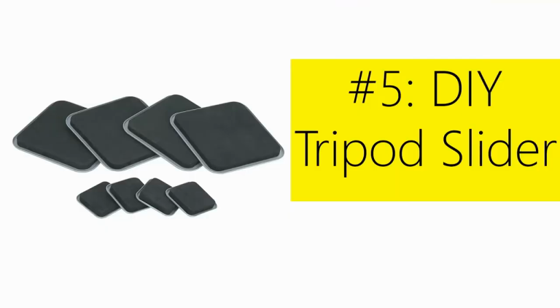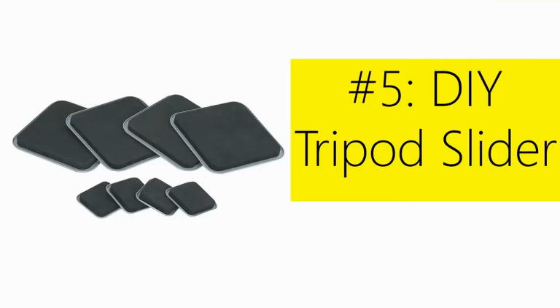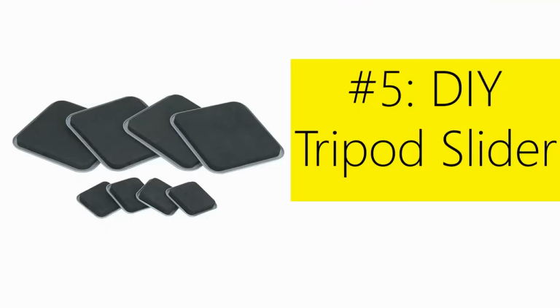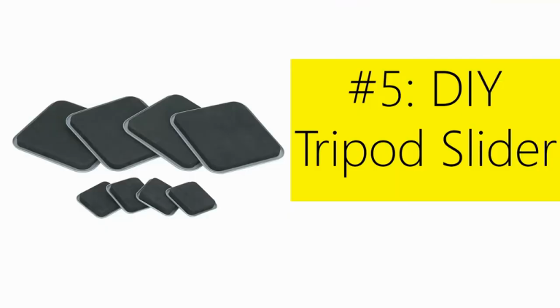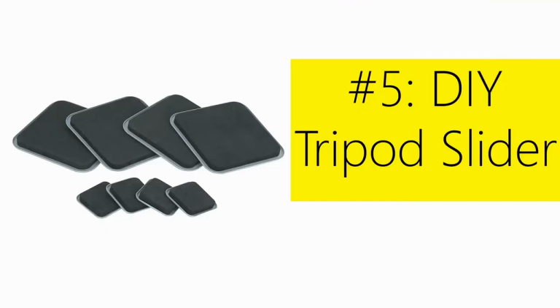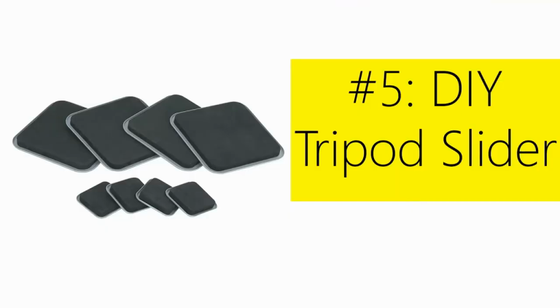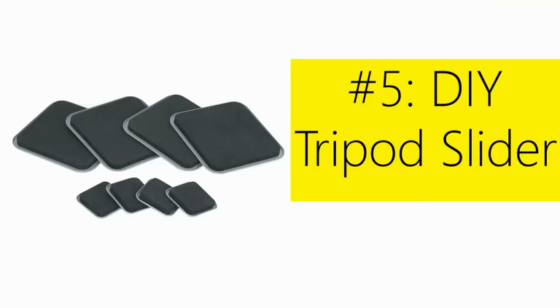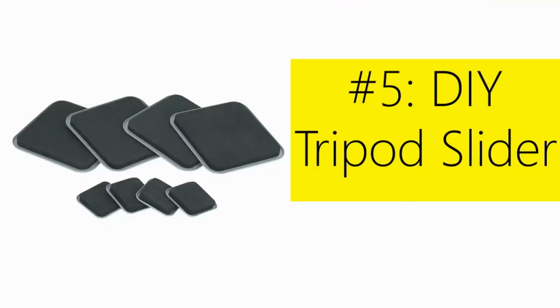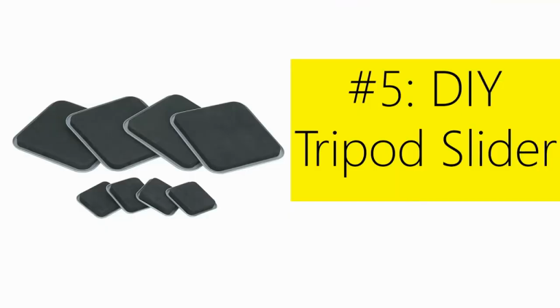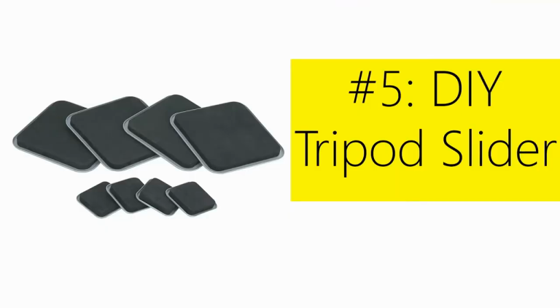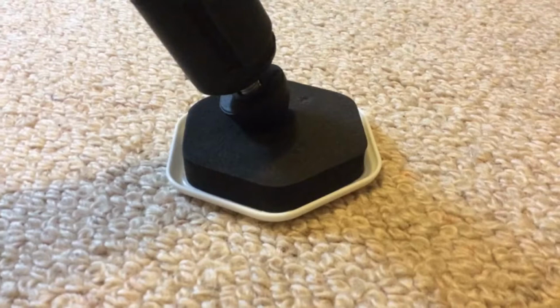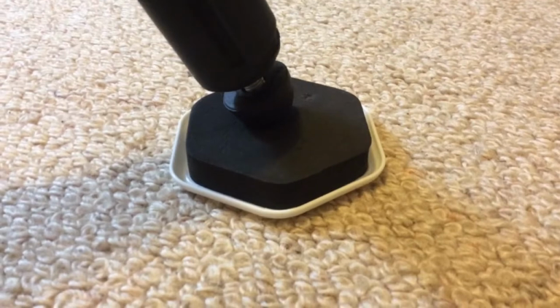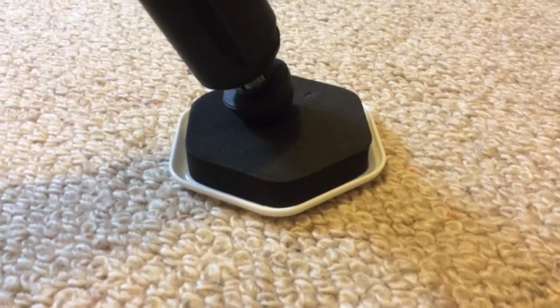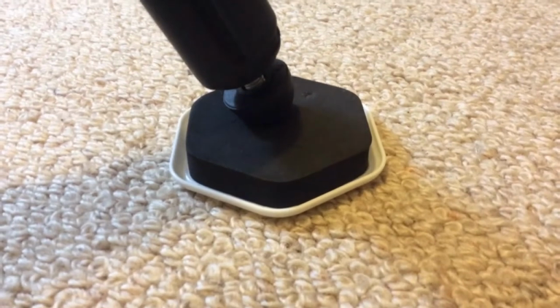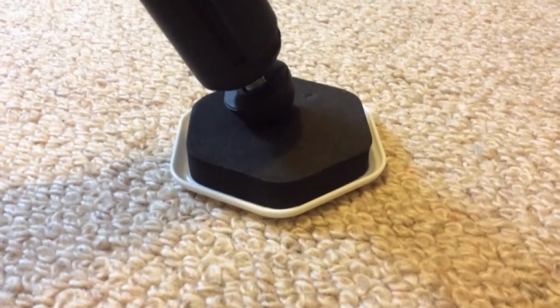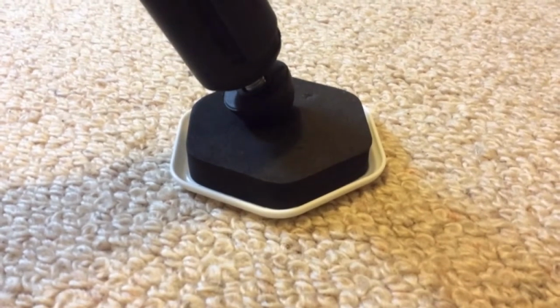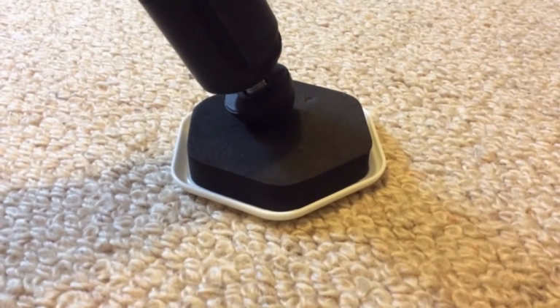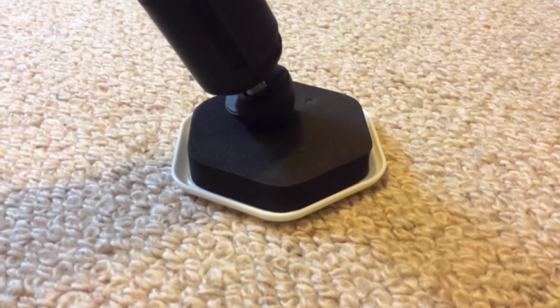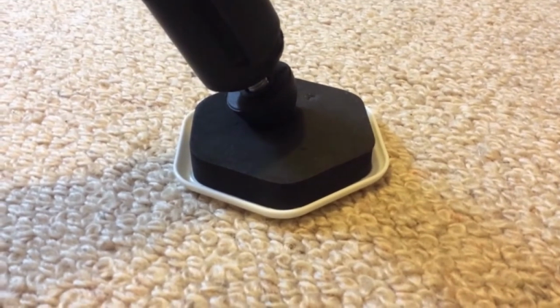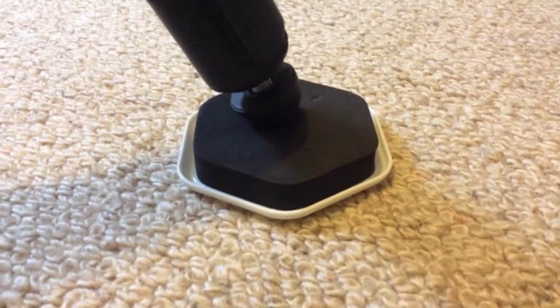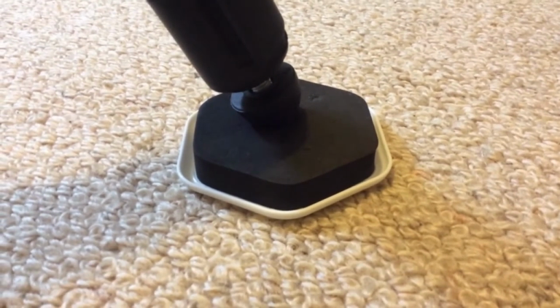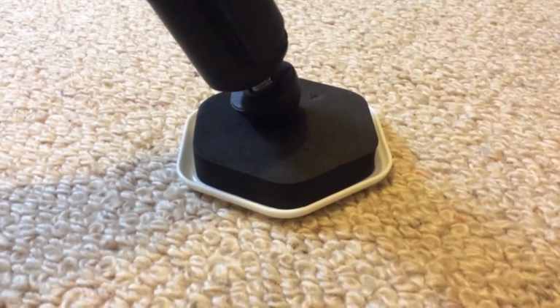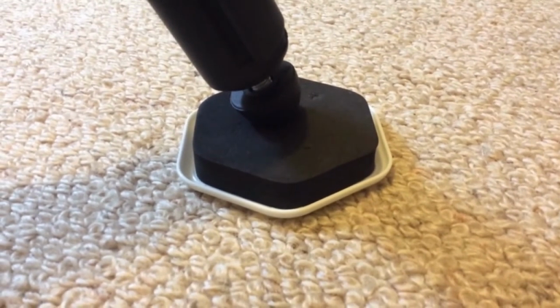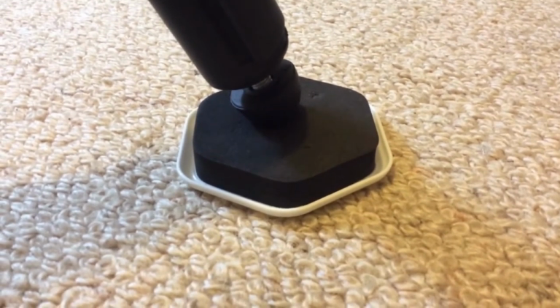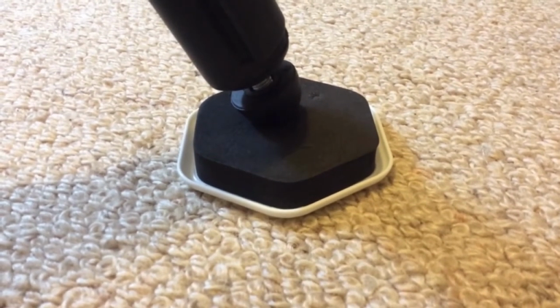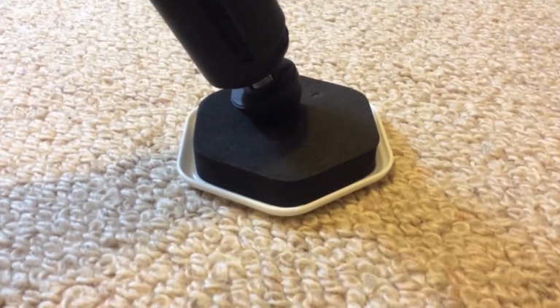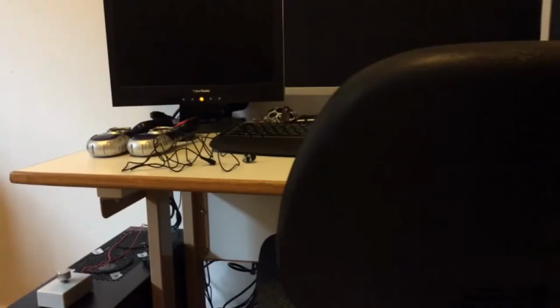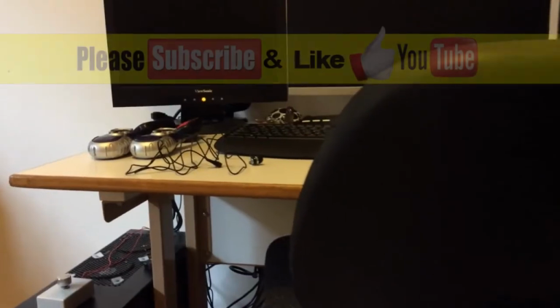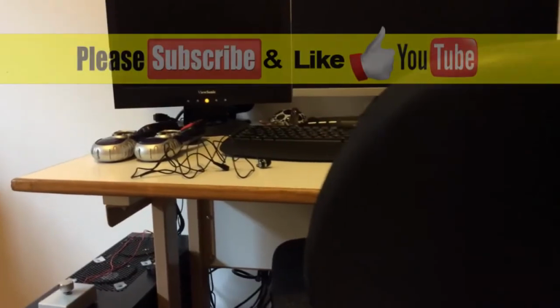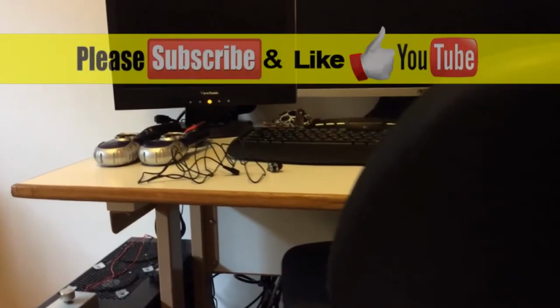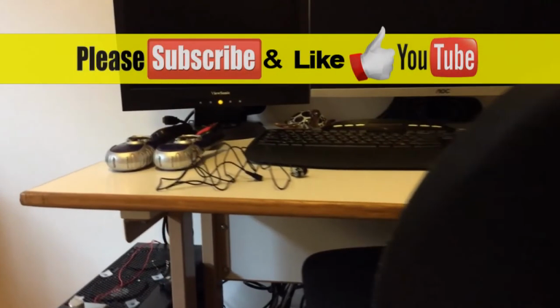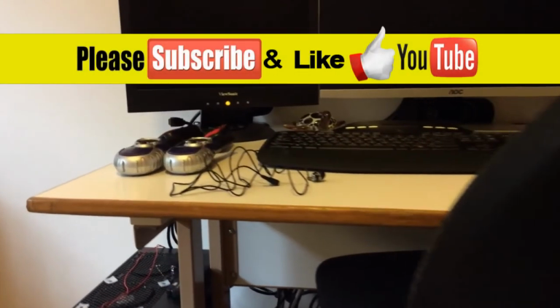If you want those nice smooth shots that you can get with a slider, try putting some furniture pads under the legs of your tripod. You can get ones that work on carpet or hard surfaces, and they're quite effective.